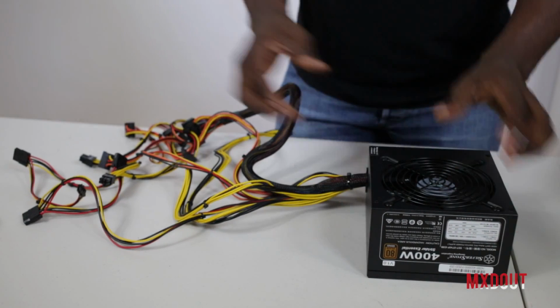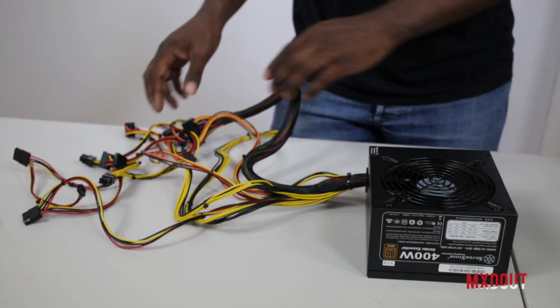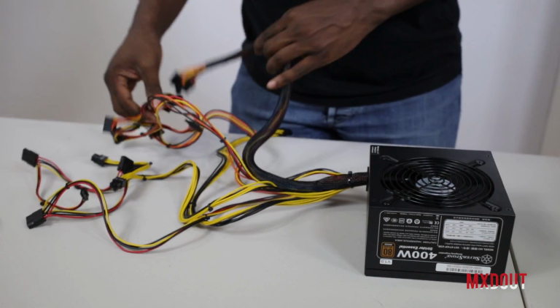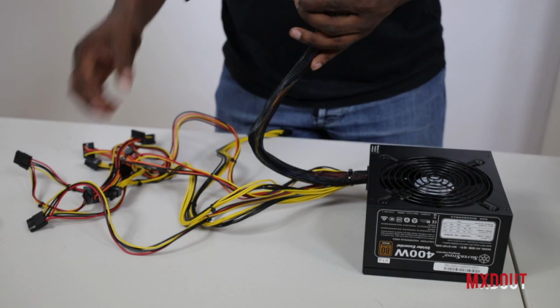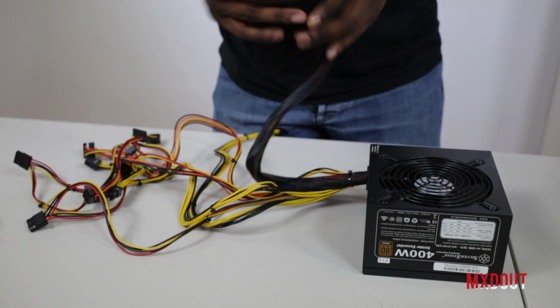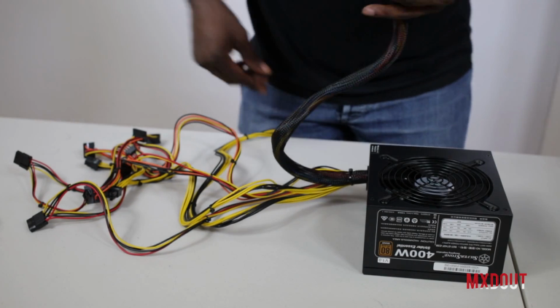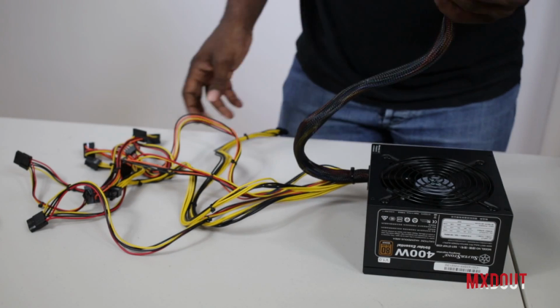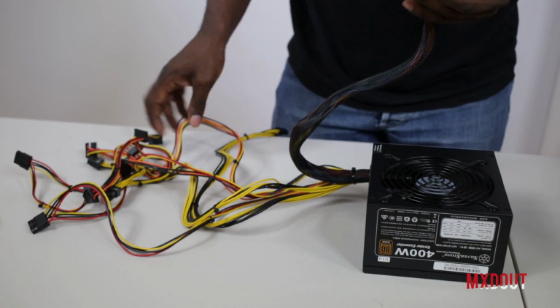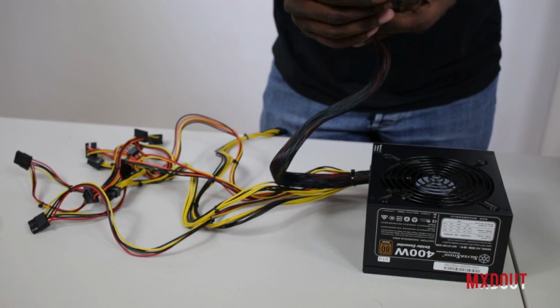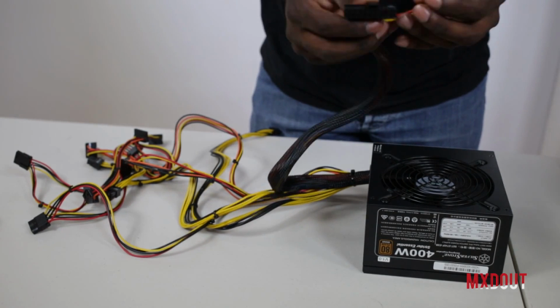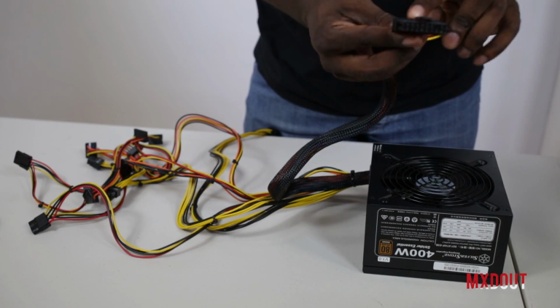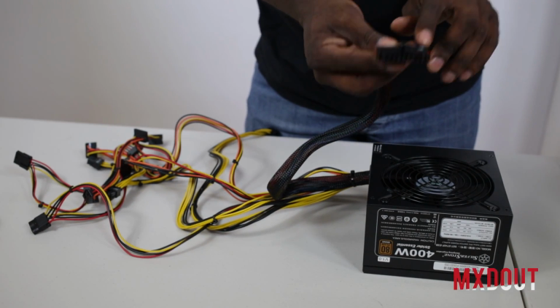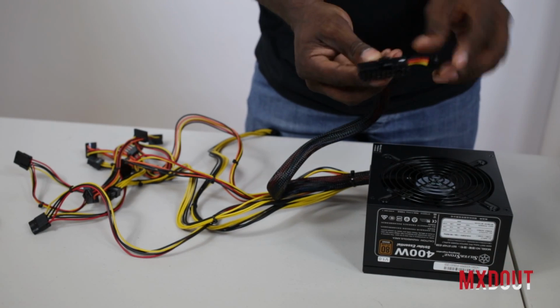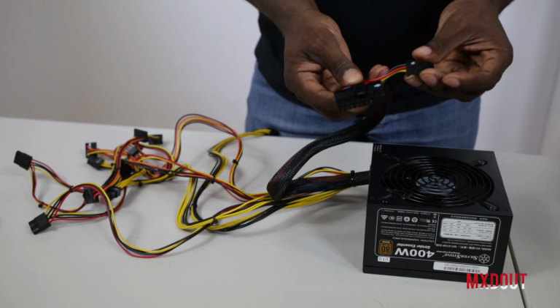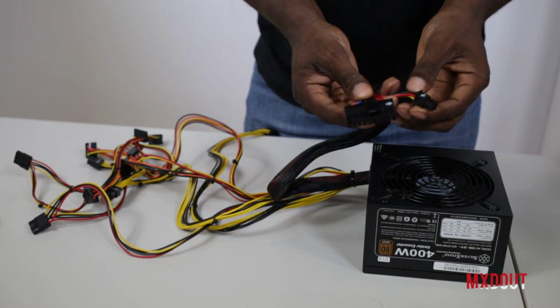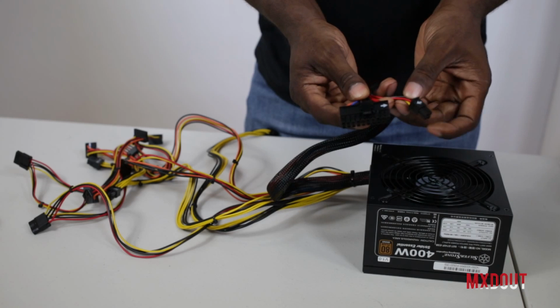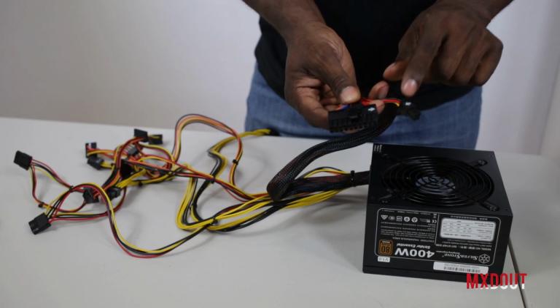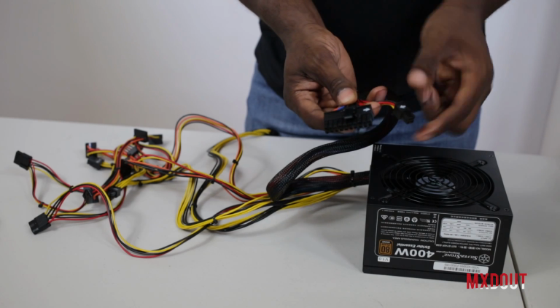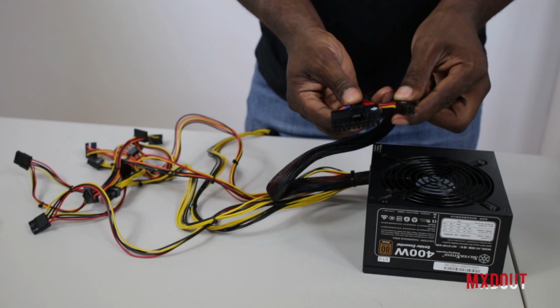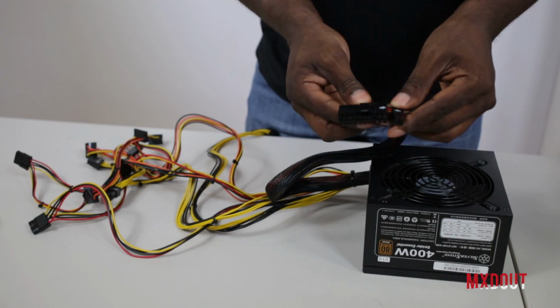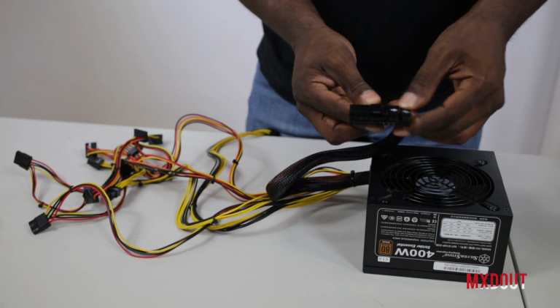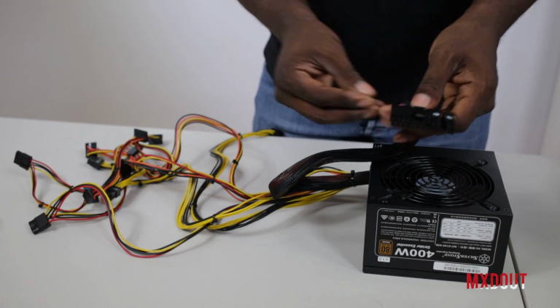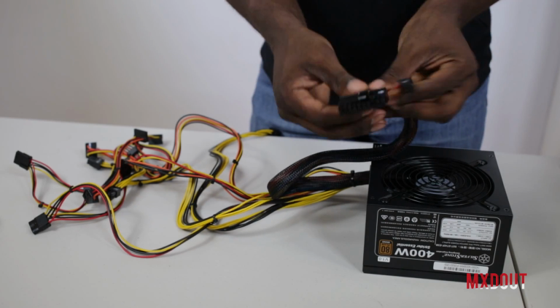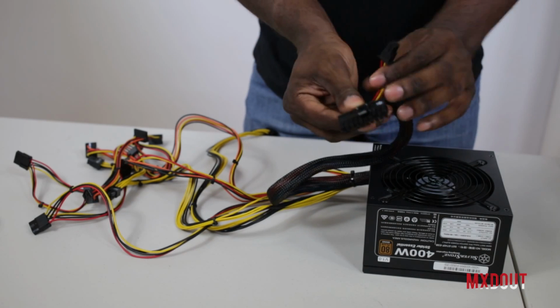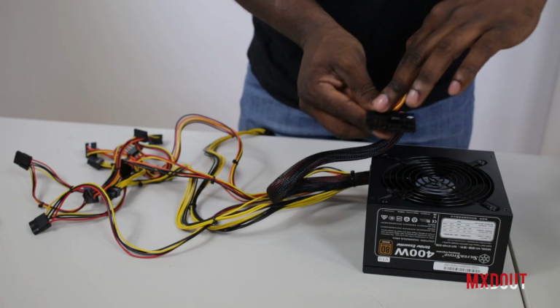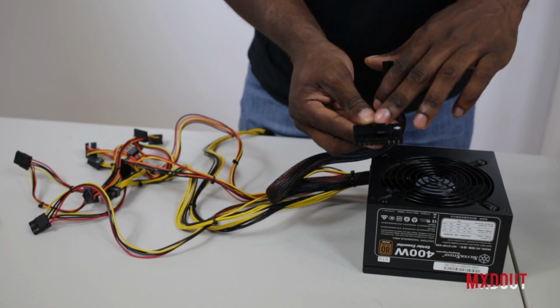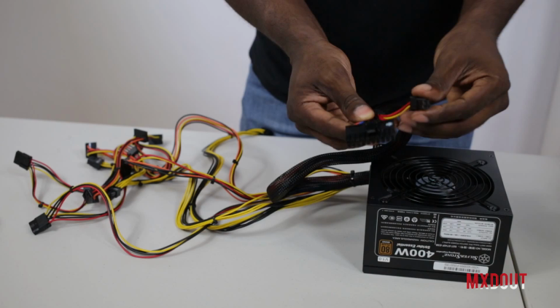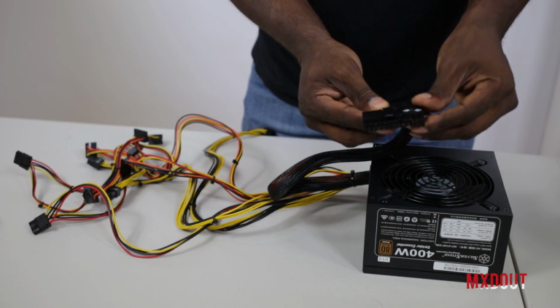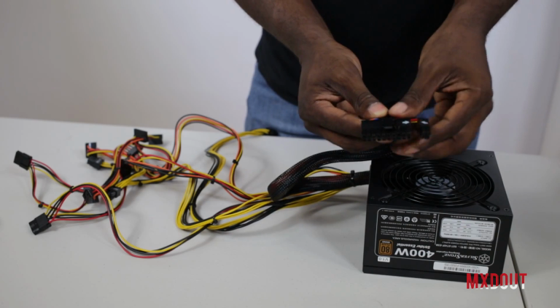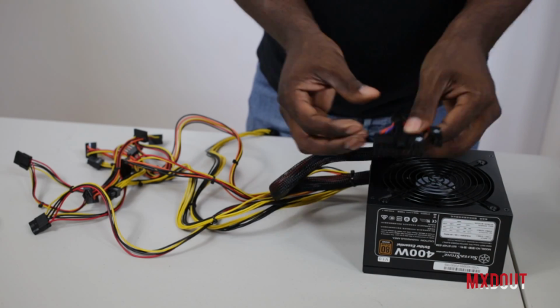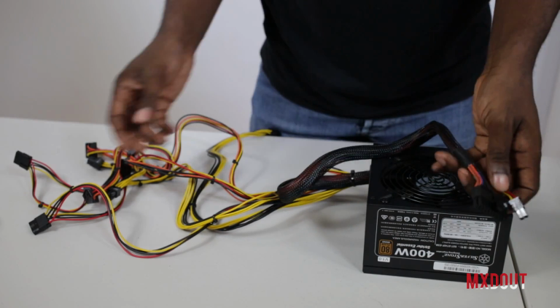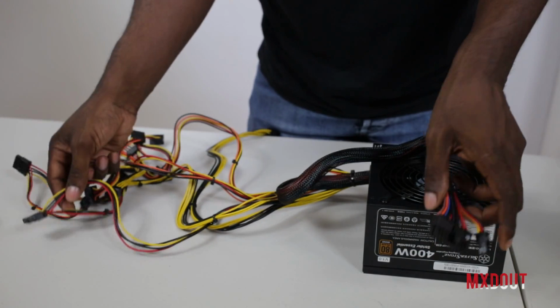Looking at the connectors, it's got a separate 20-pin connector plus an extra 4-pin to make it a 24-pin connector — so 20-pin for older motherboards and 24-pin for newer motherboards.